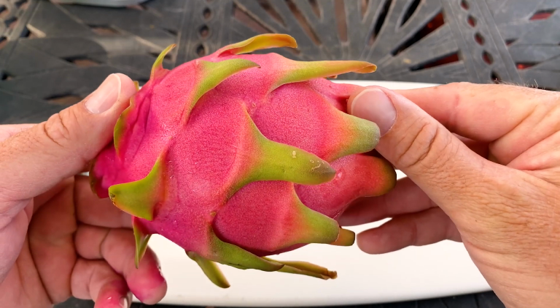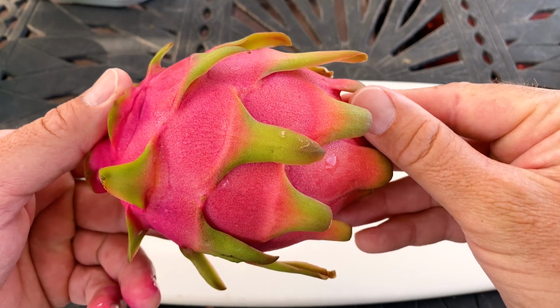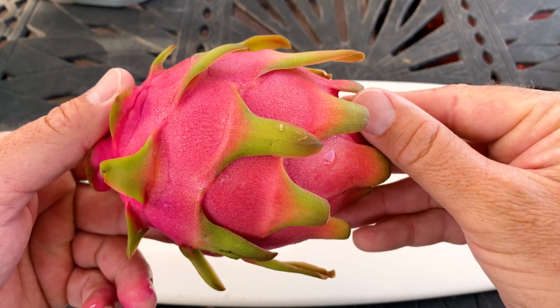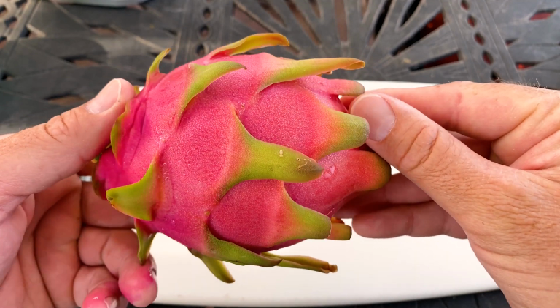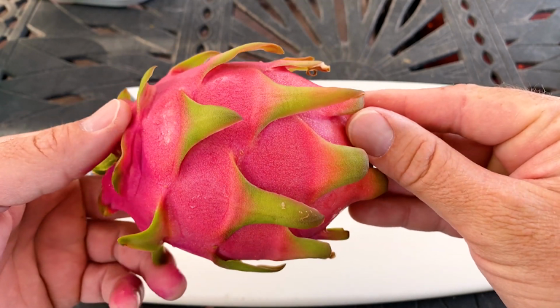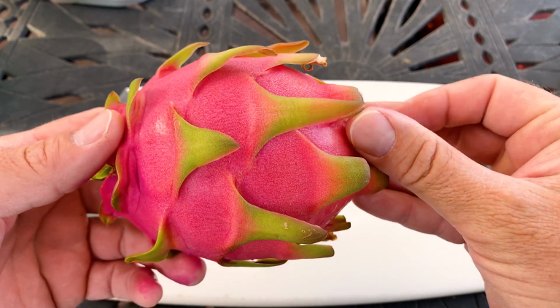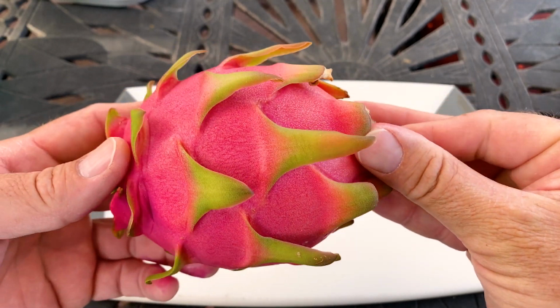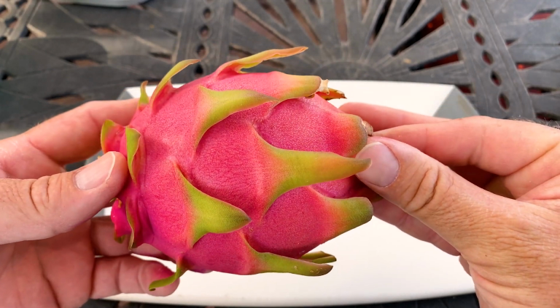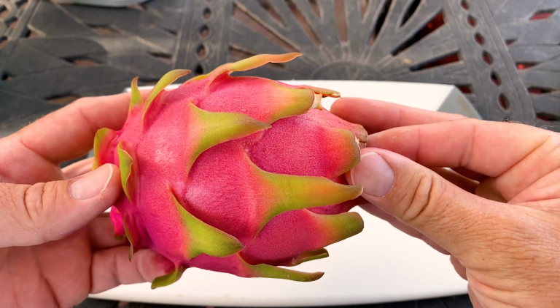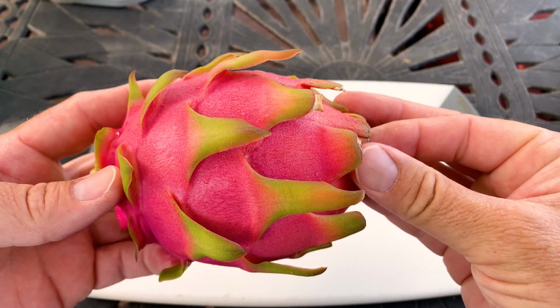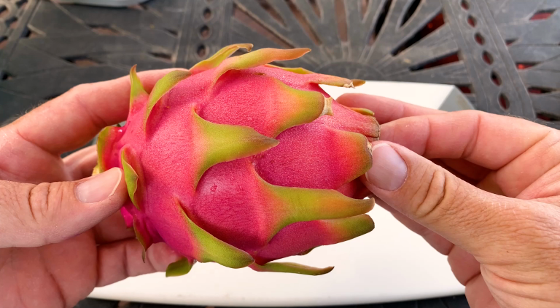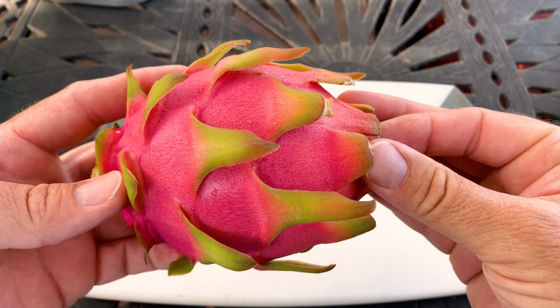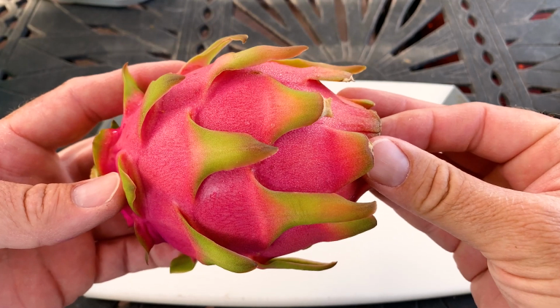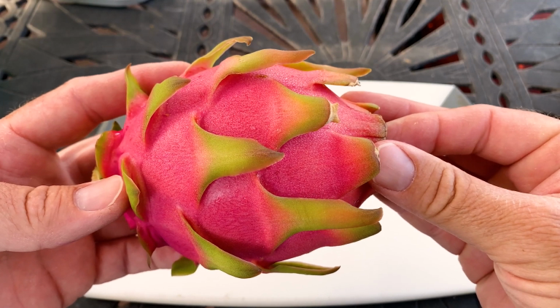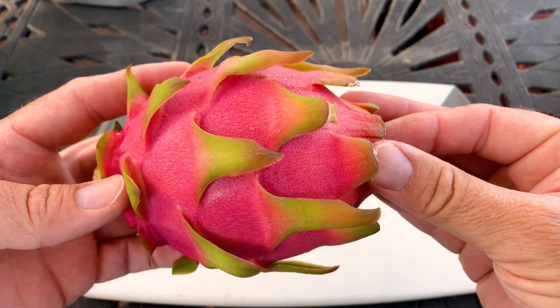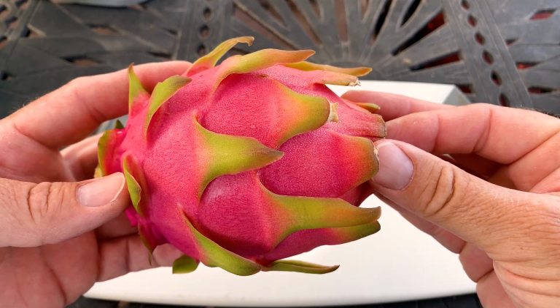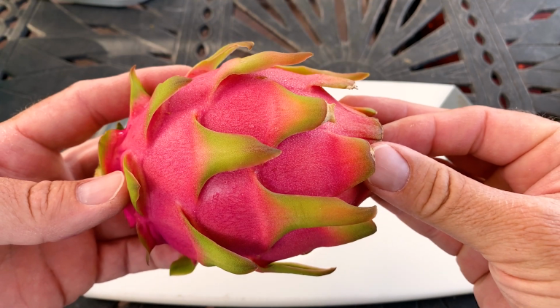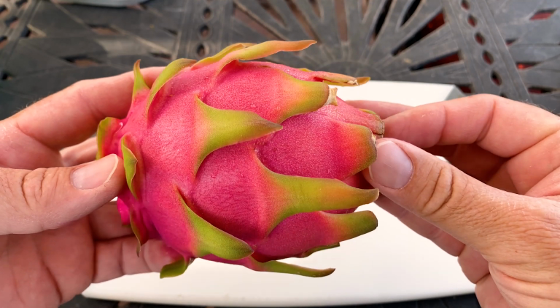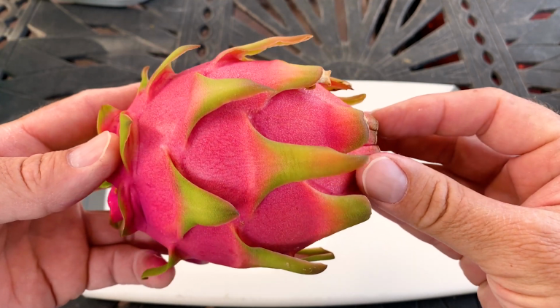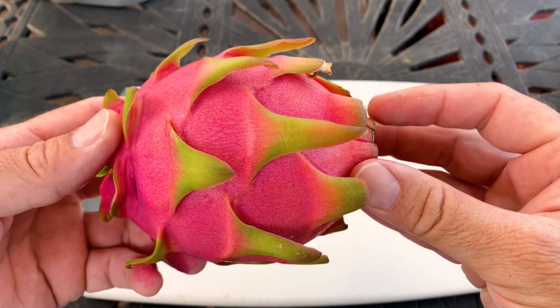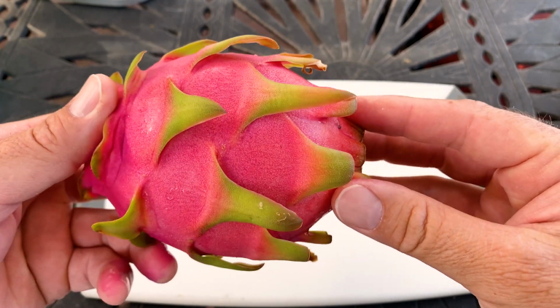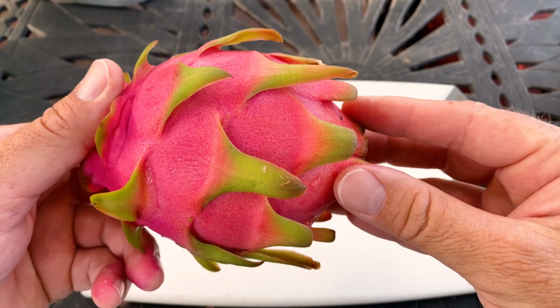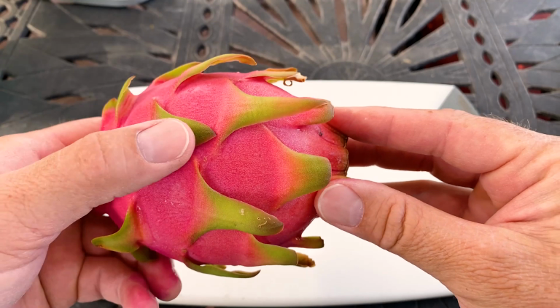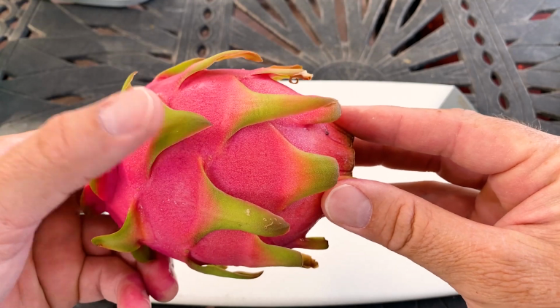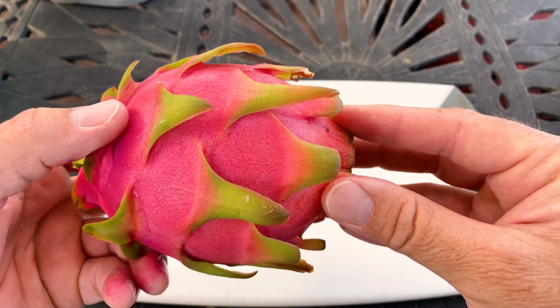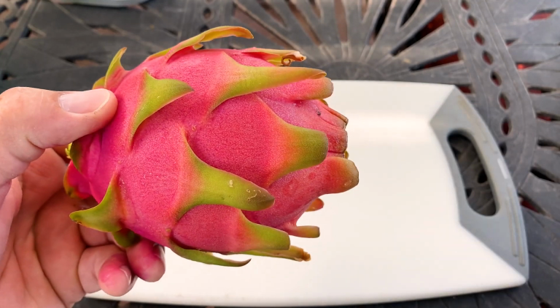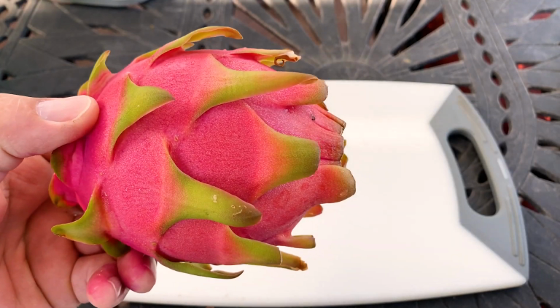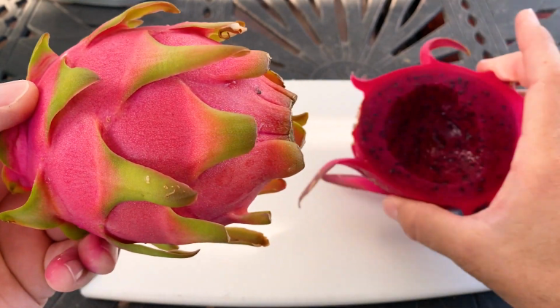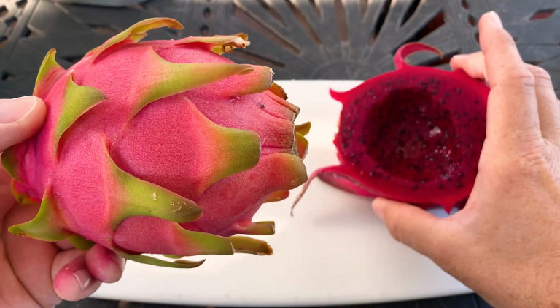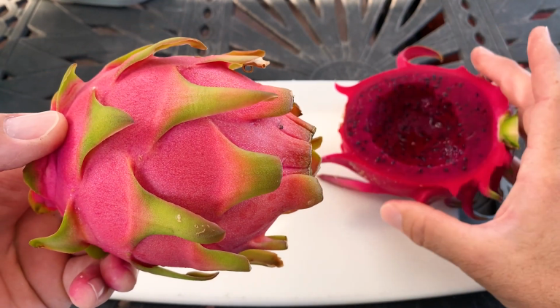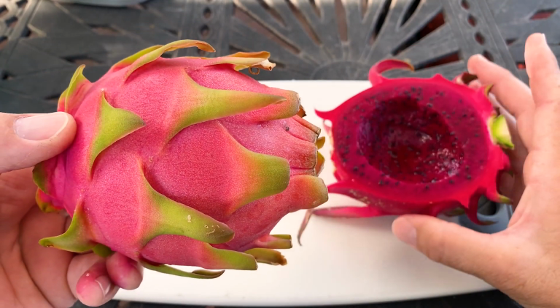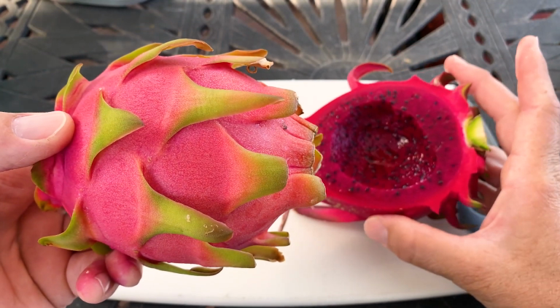The plant requires cross pollination. I tested it out and I tried four flowers and they all aborted with its own pollen. So it's a white fleshed, self-sterile variety — which is not always a good thing.